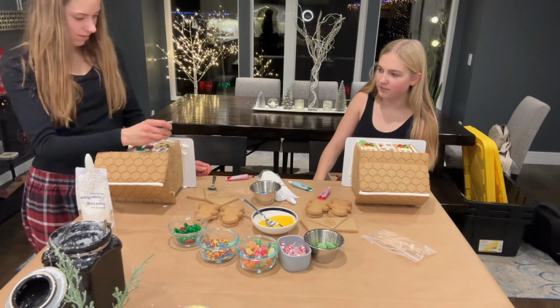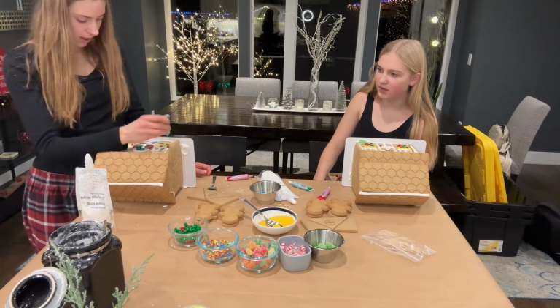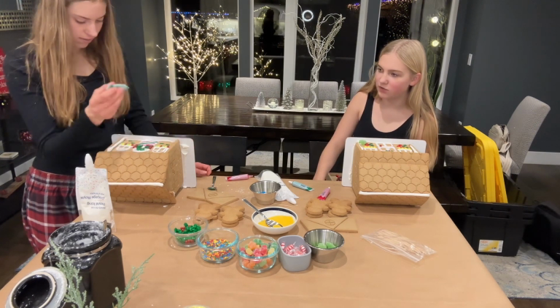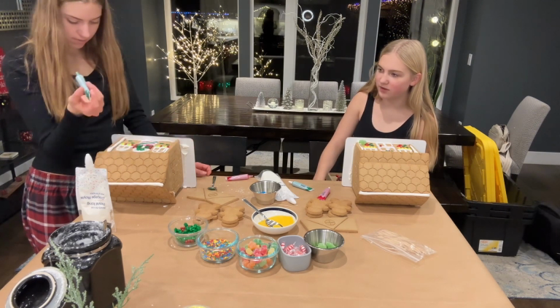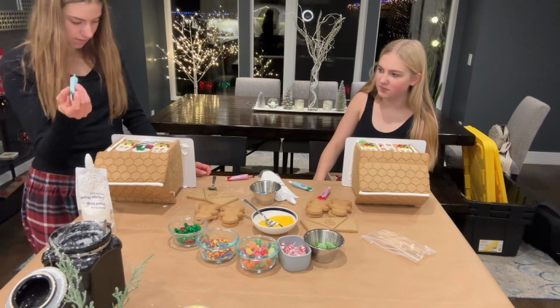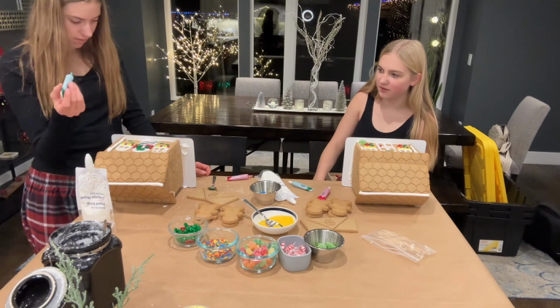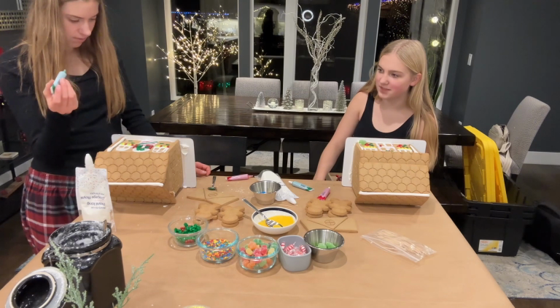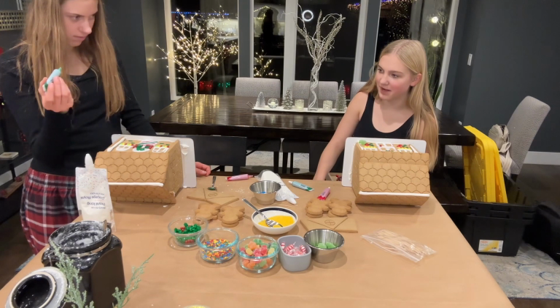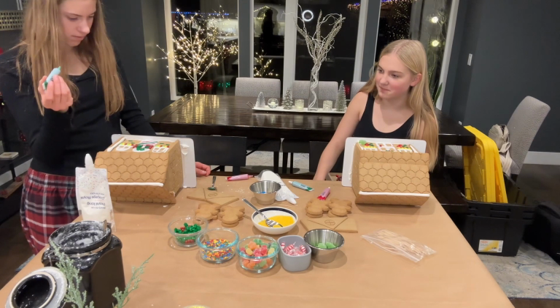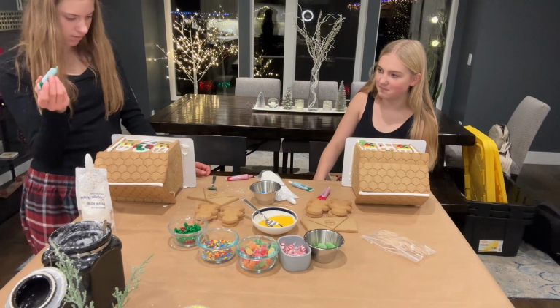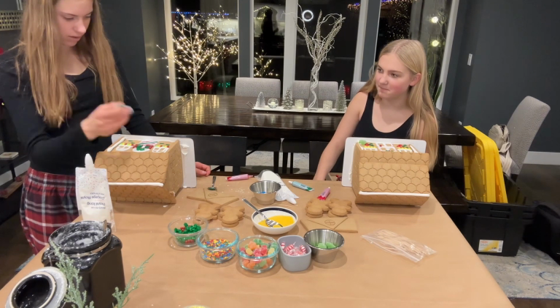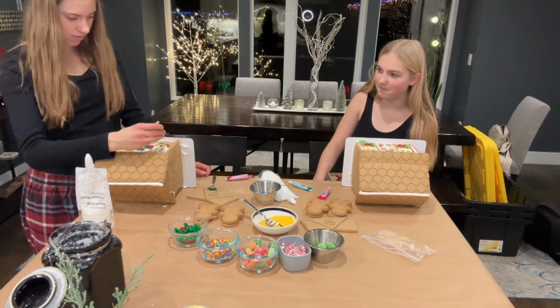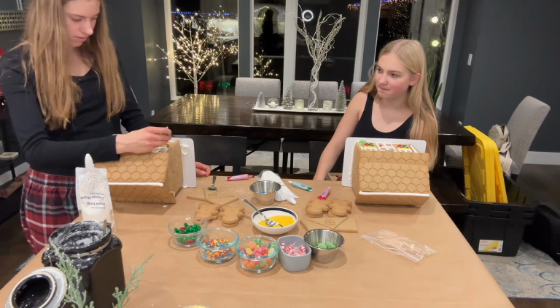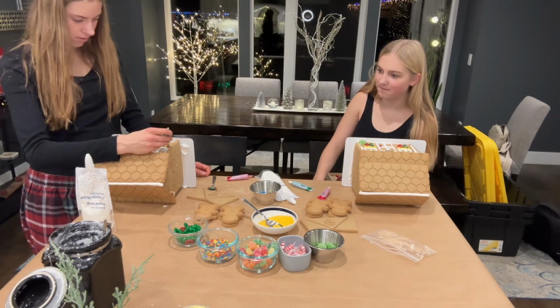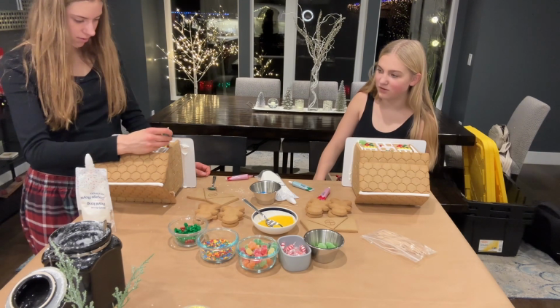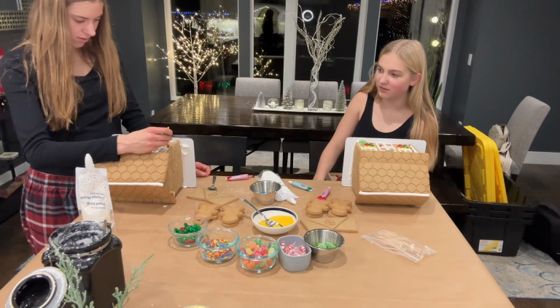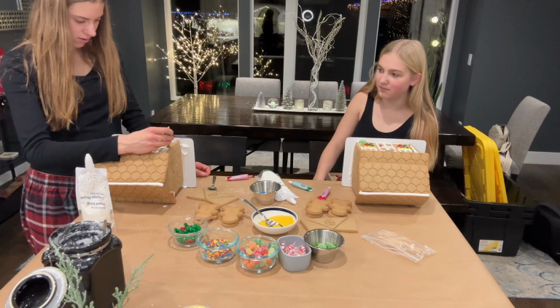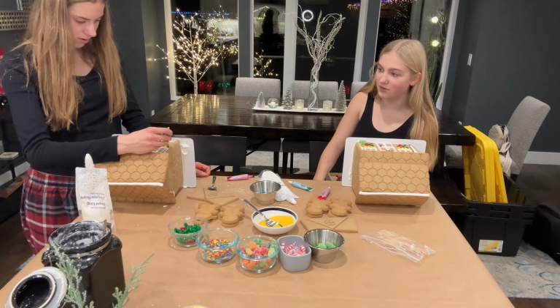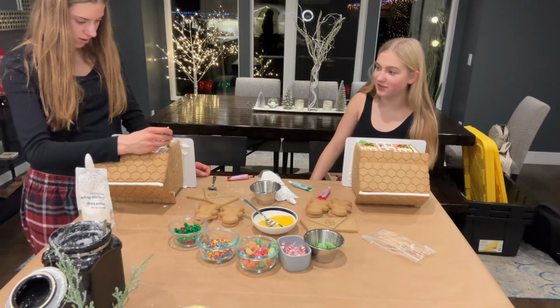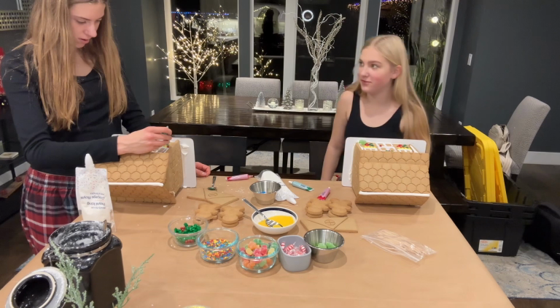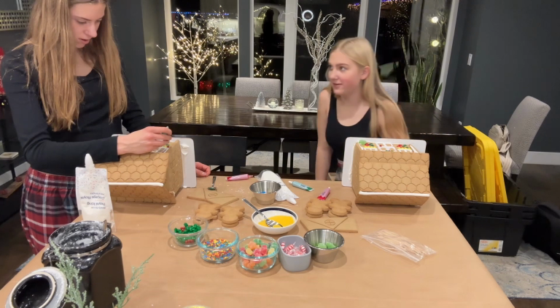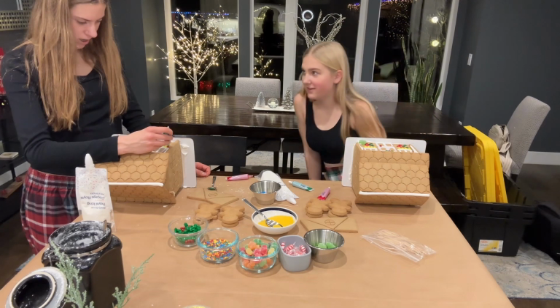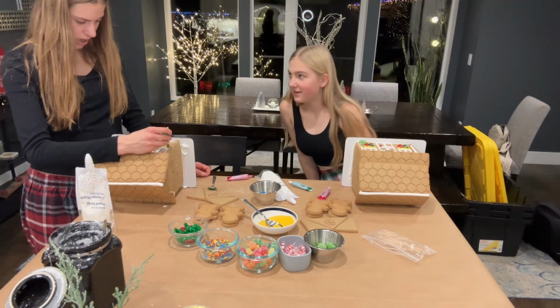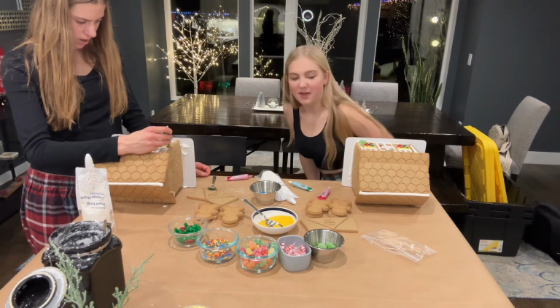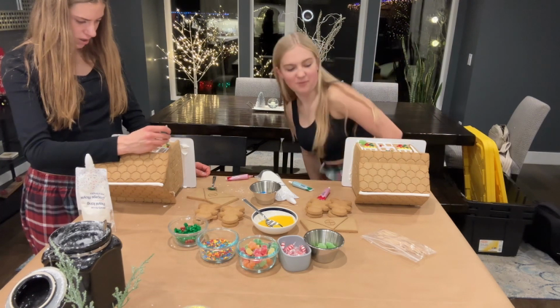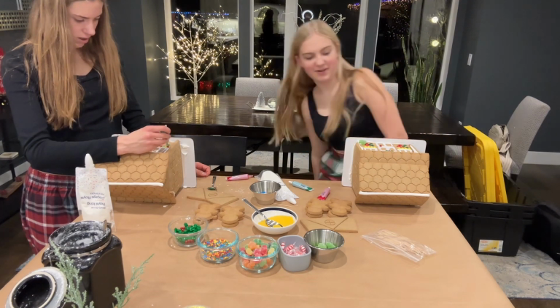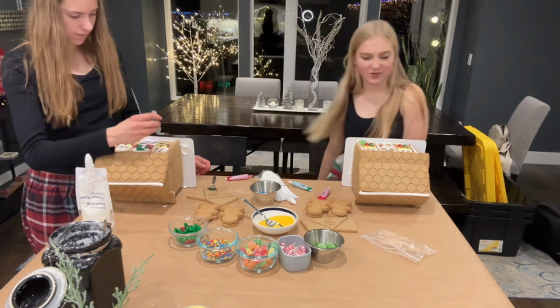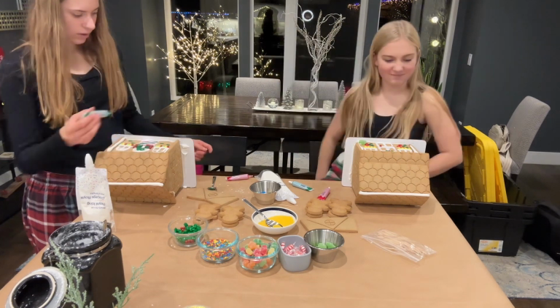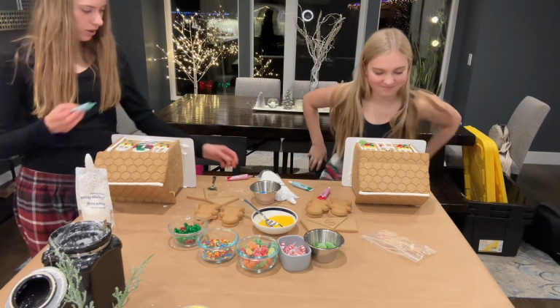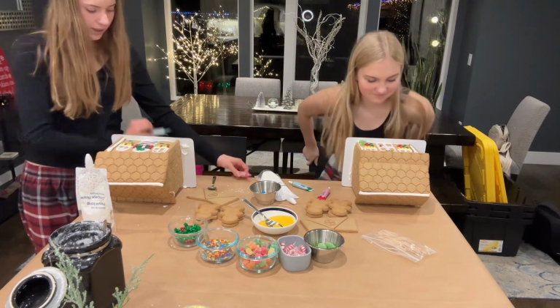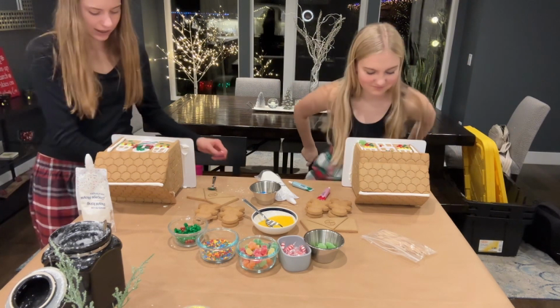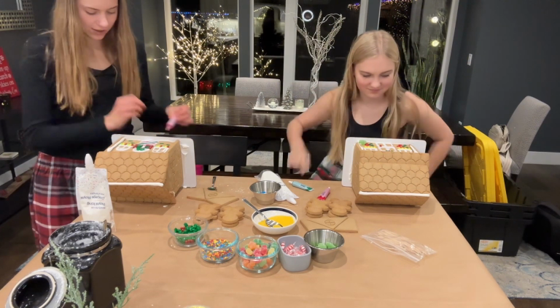Erica? Yeah? You're decorating these upside down. That's the back. So? Are you also going to decorate the front? Yes. We're going to need more time. I'm decorating all of it.